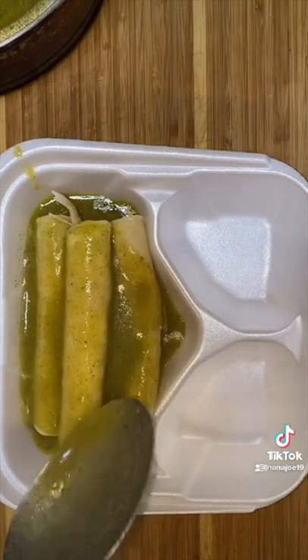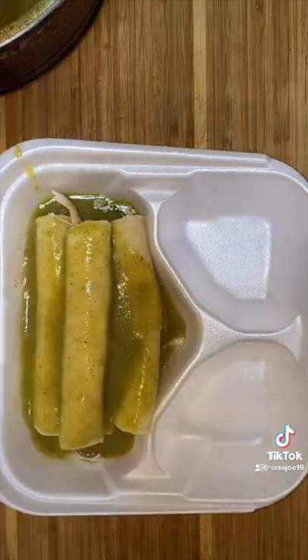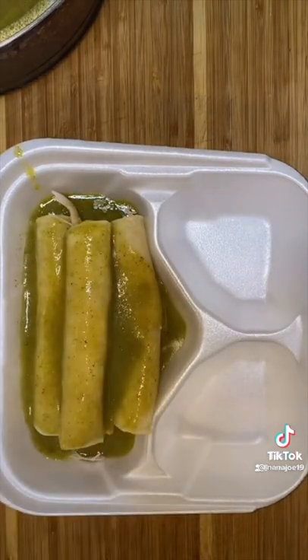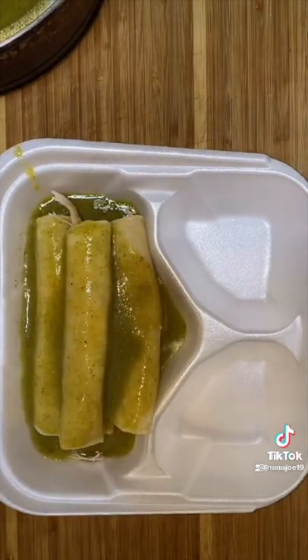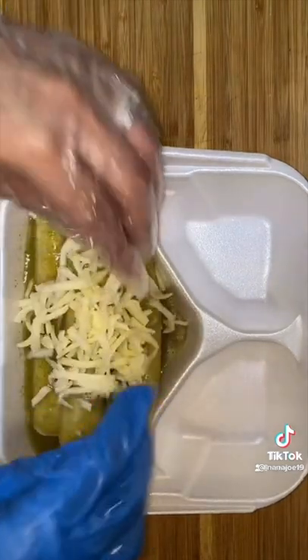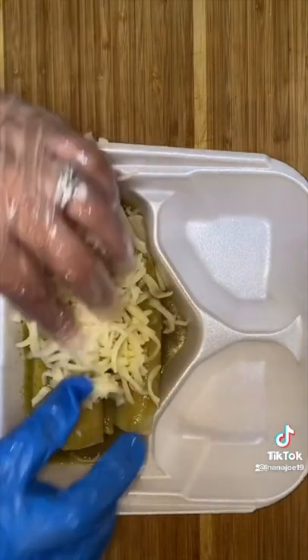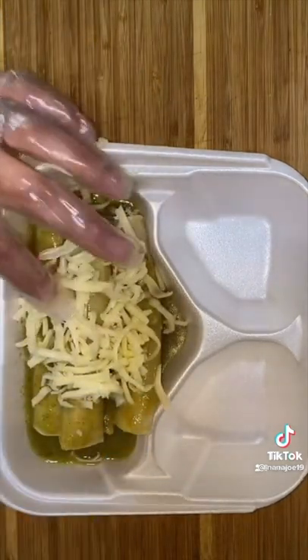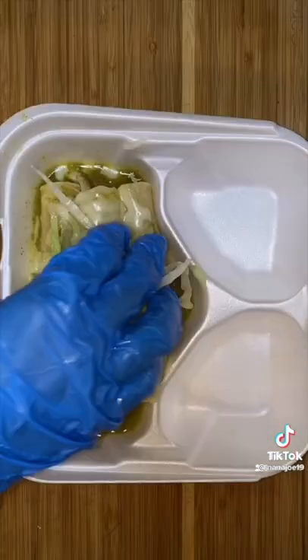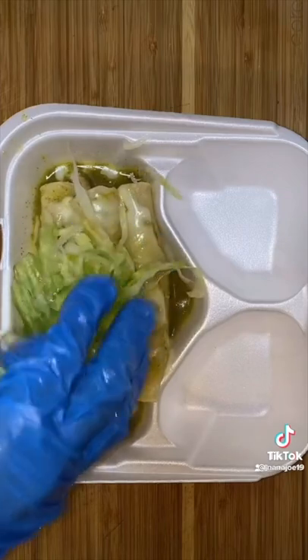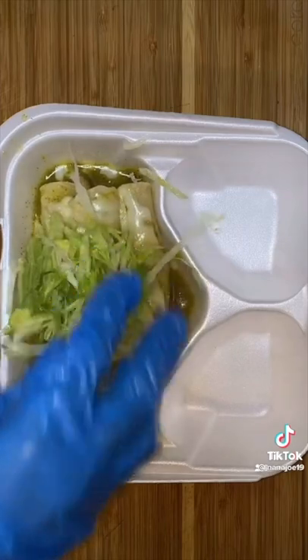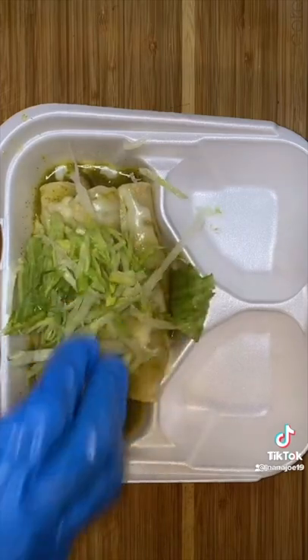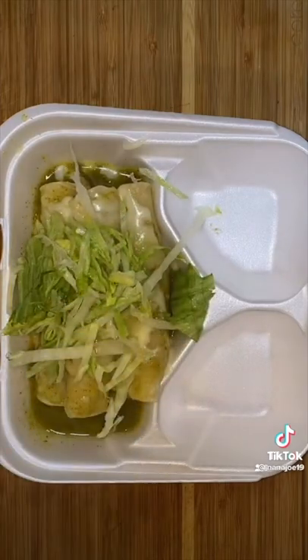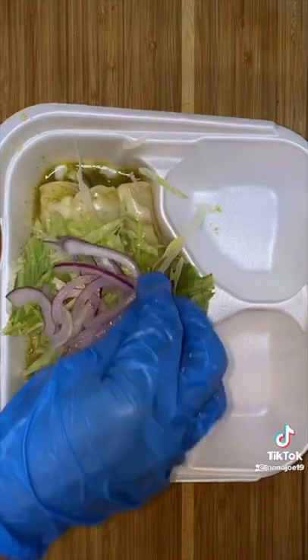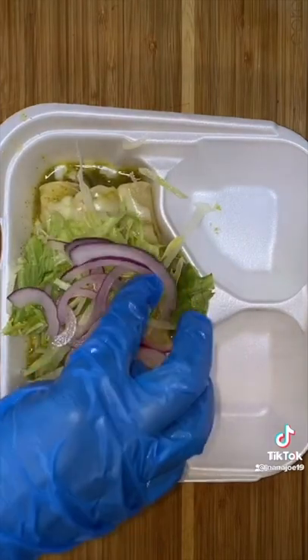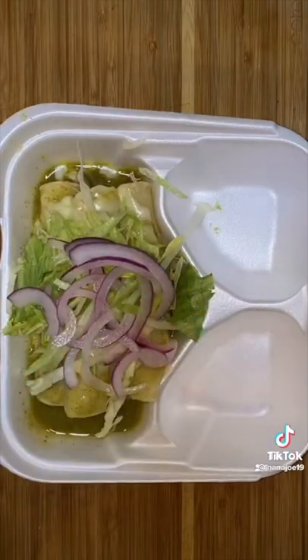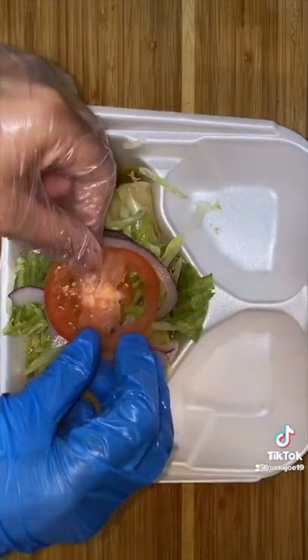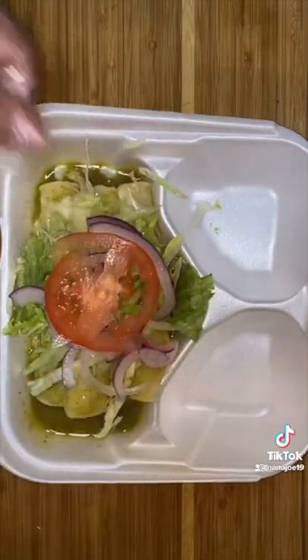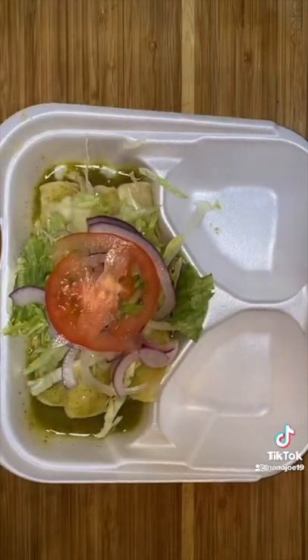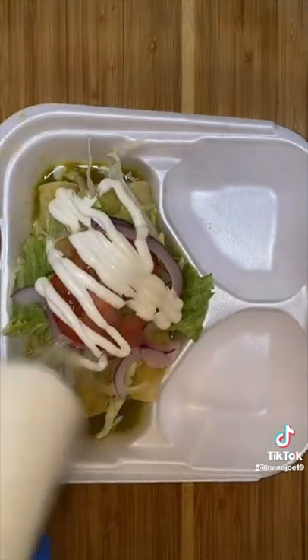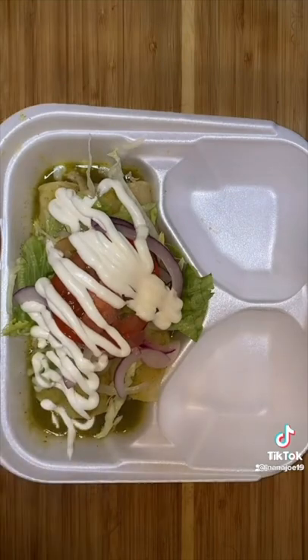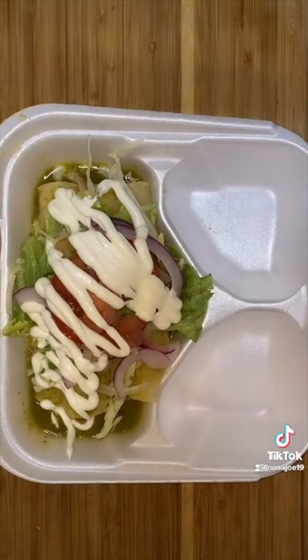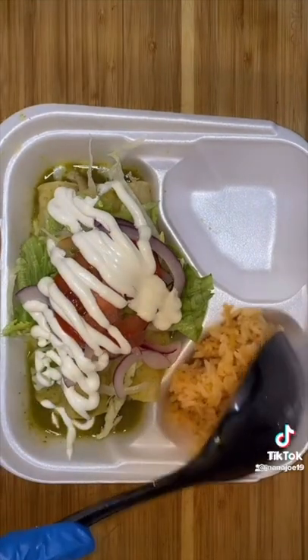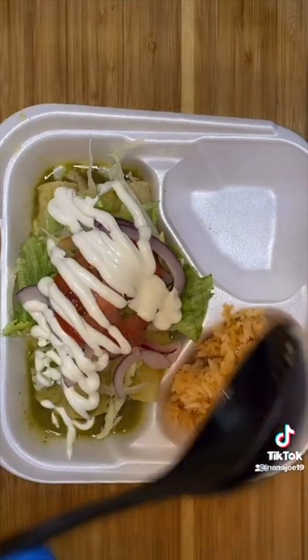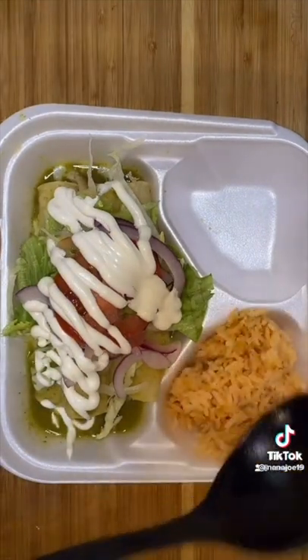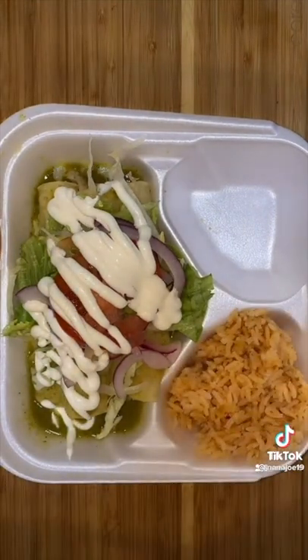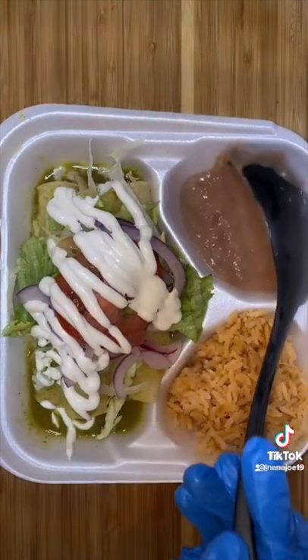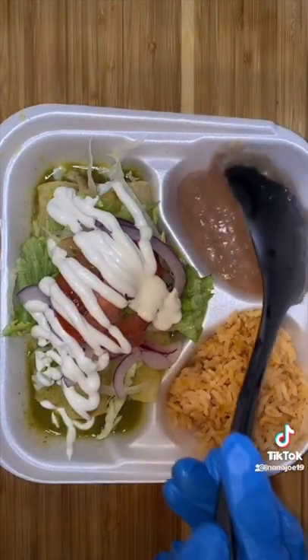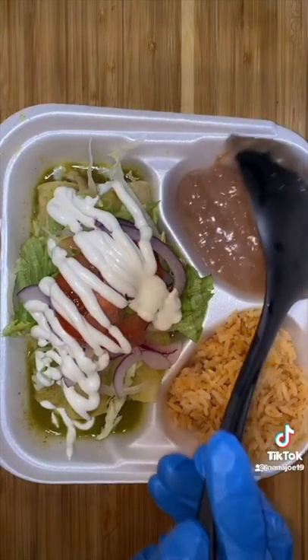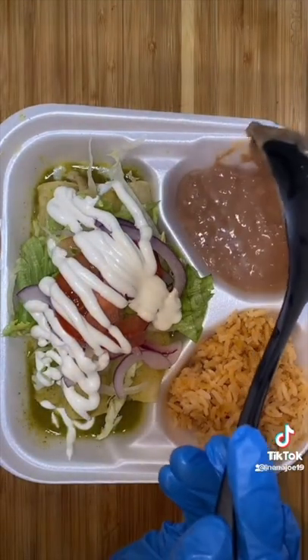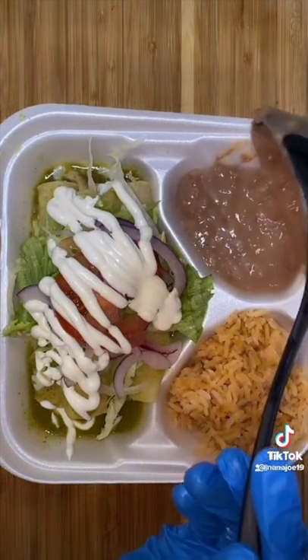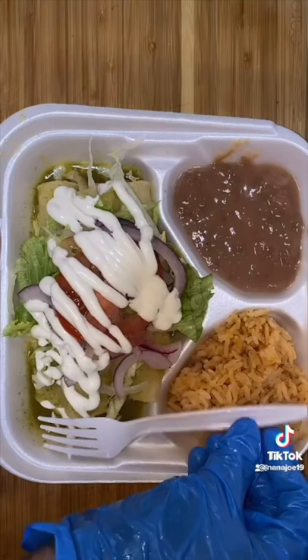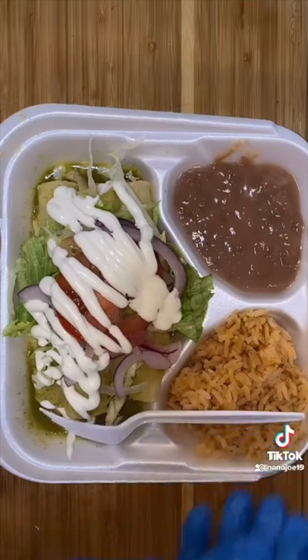I also add some Monterey Jack cheese and let that melt before adding some lettuce, some cebollas curtidas with lemon and salt, a couple of tomatoes, and lots of Mexican crema. Along with enchiladas they get a side of Mexican rice and a side of refried beans. And of course their fork.